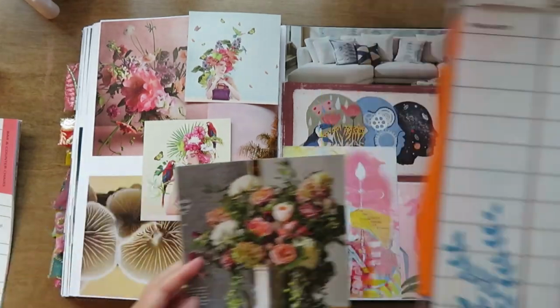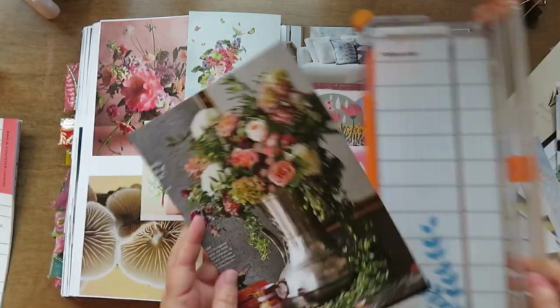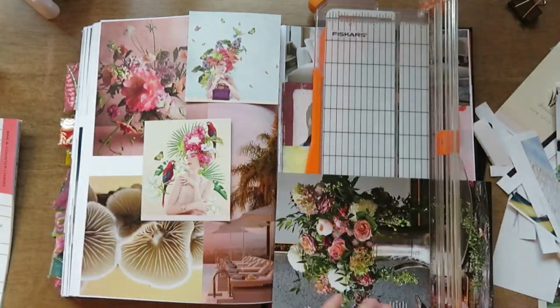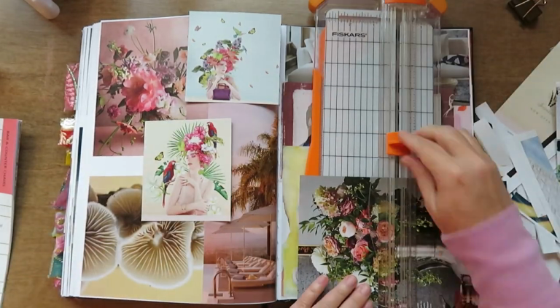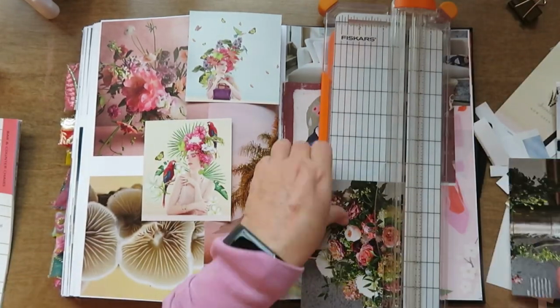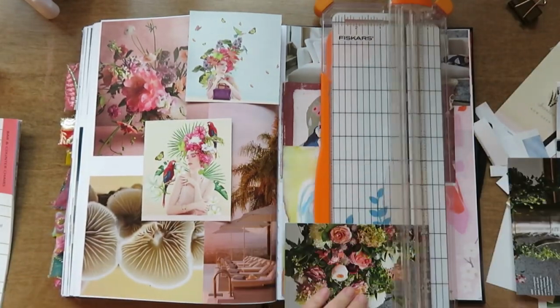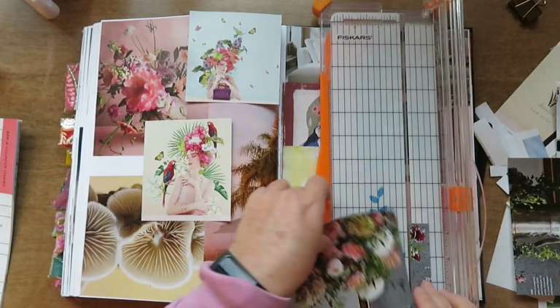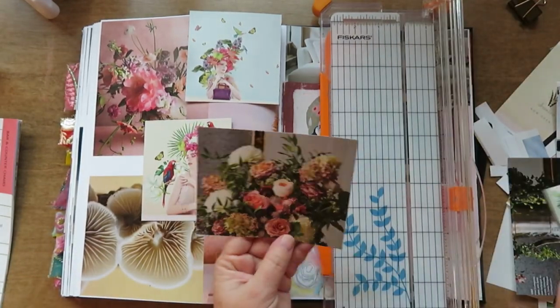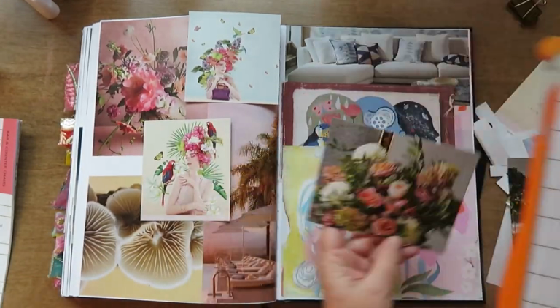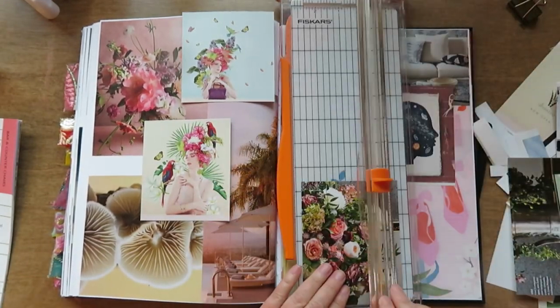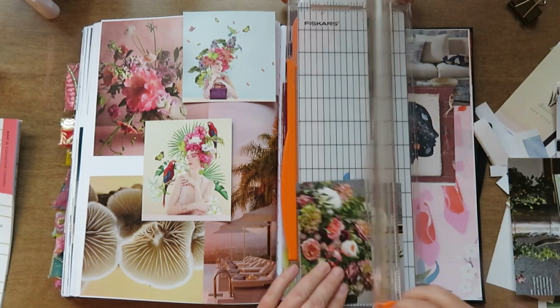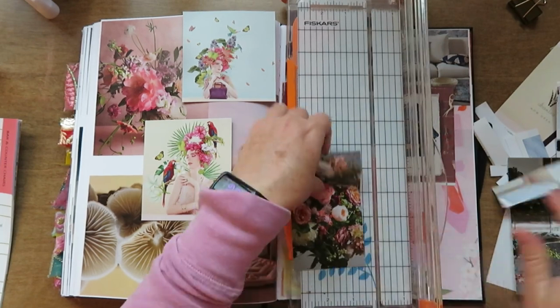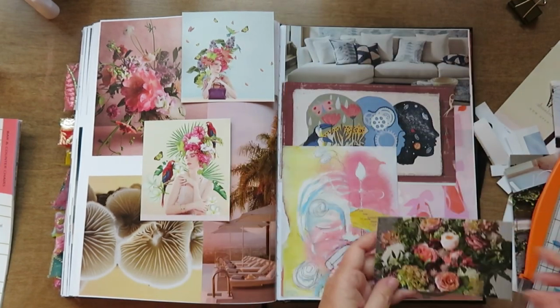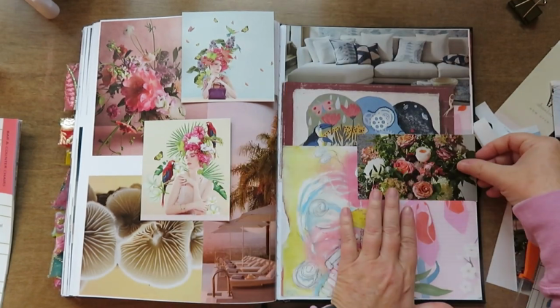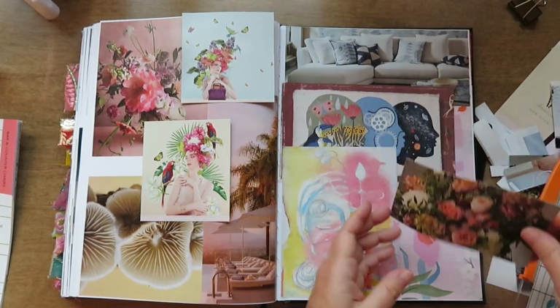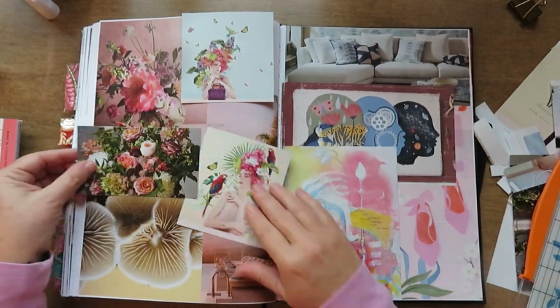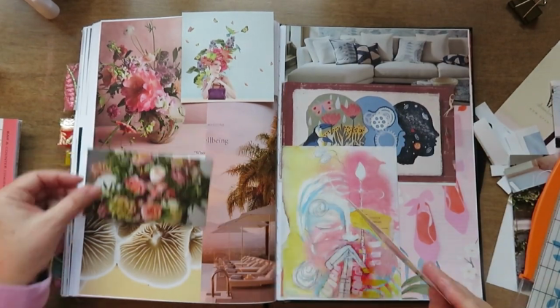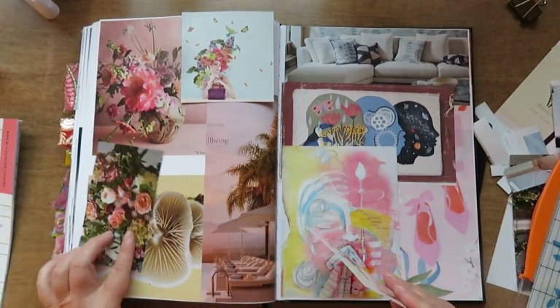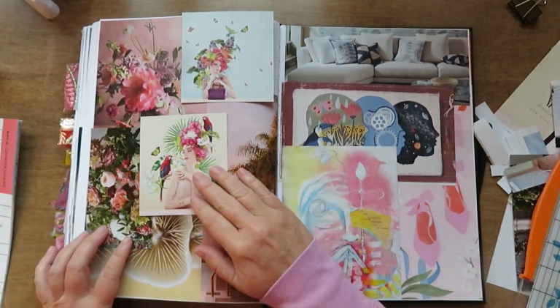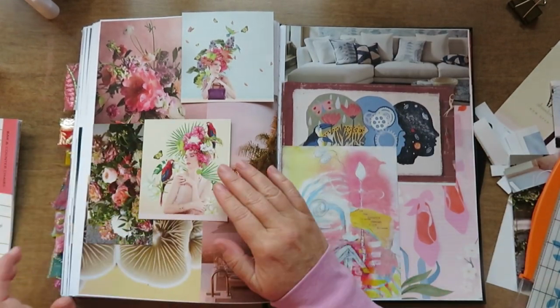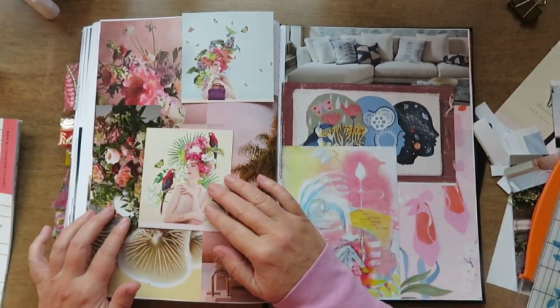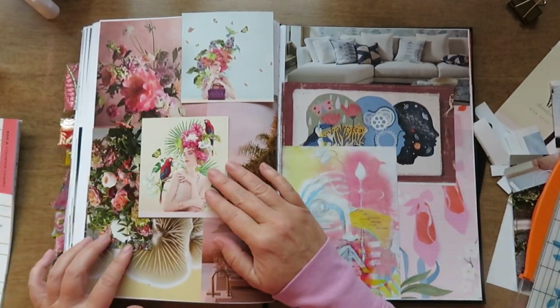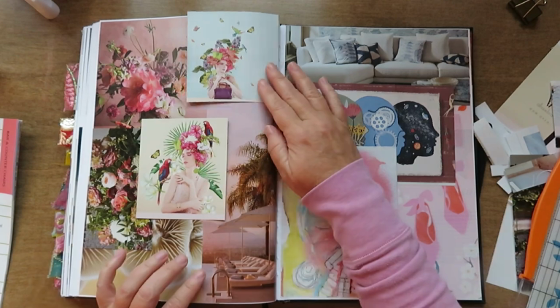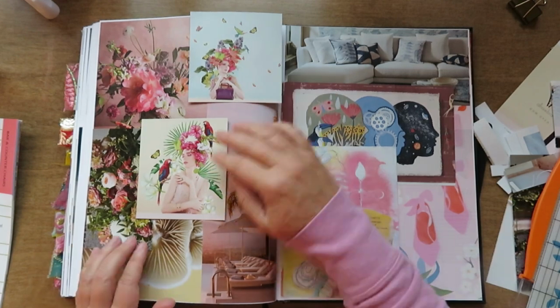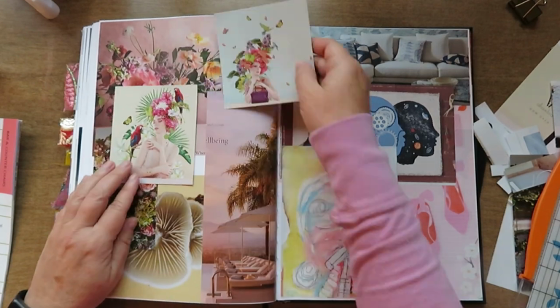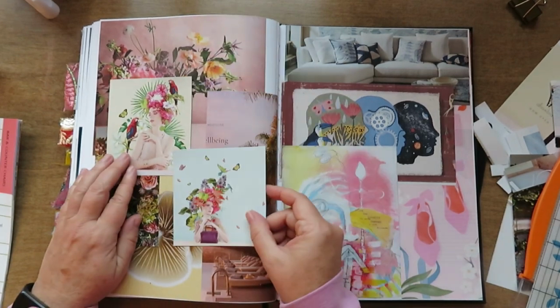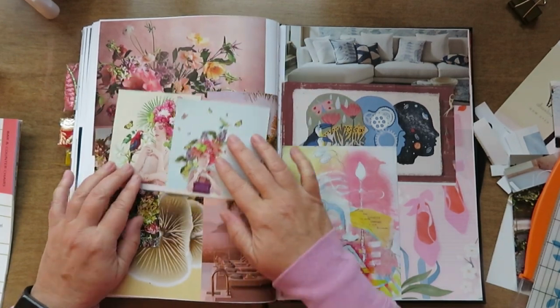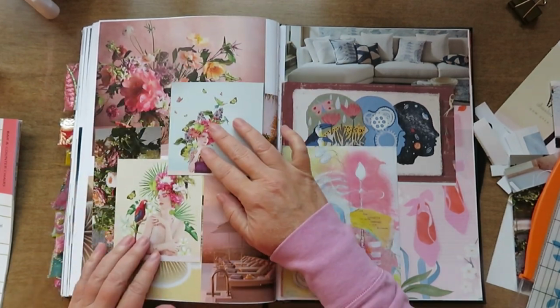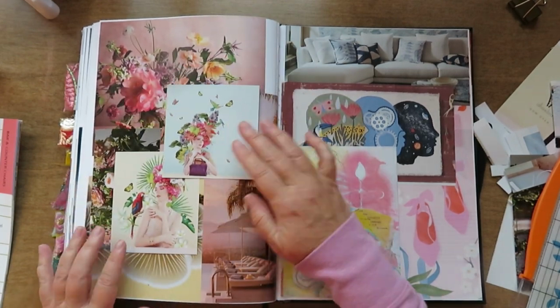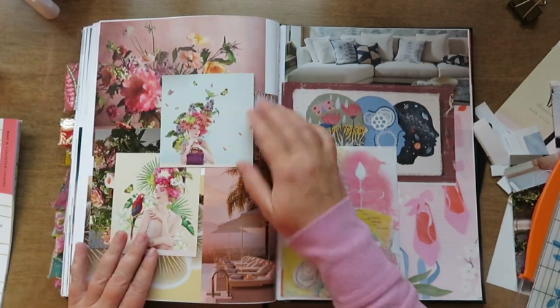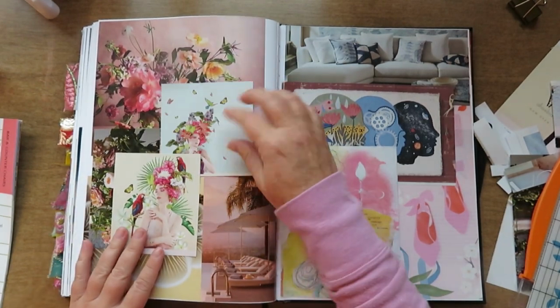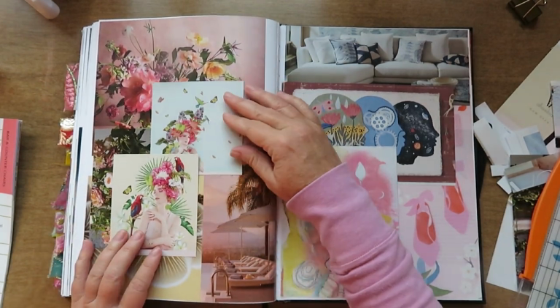I end up cutting up this piece really just to get the flowers out of there to kind of fill in some gaps. Playing around with the layout.